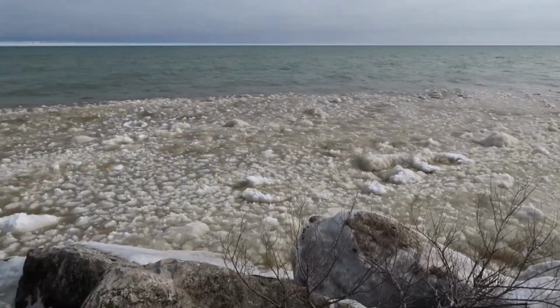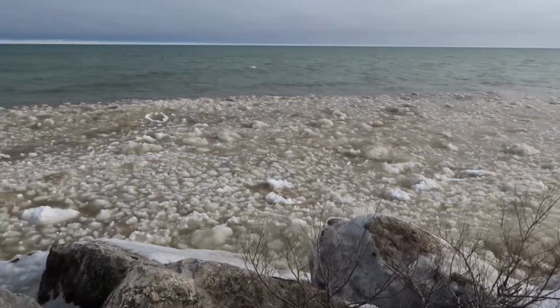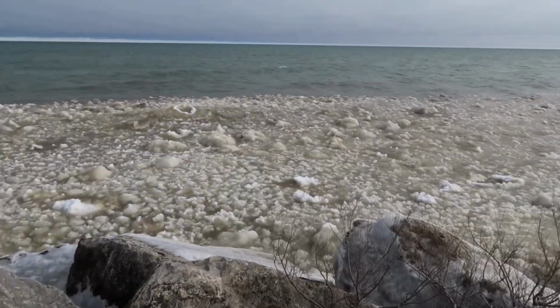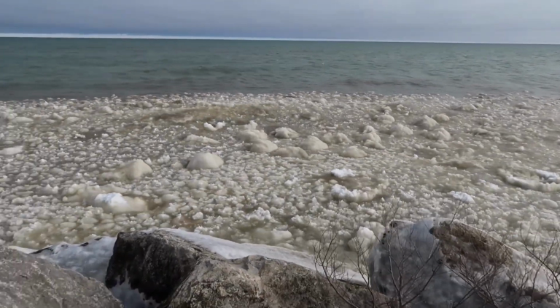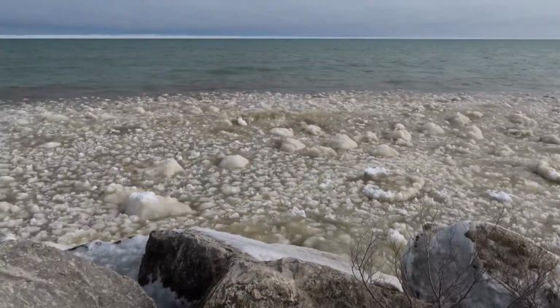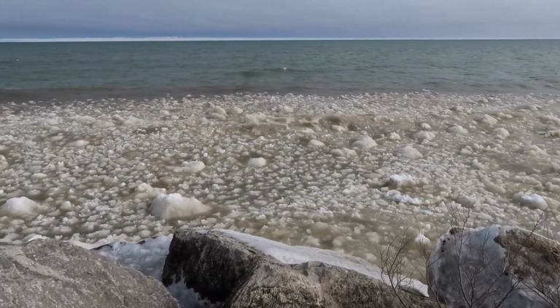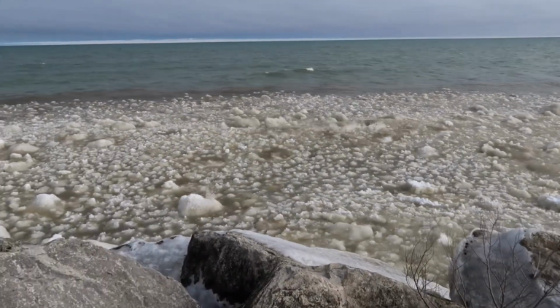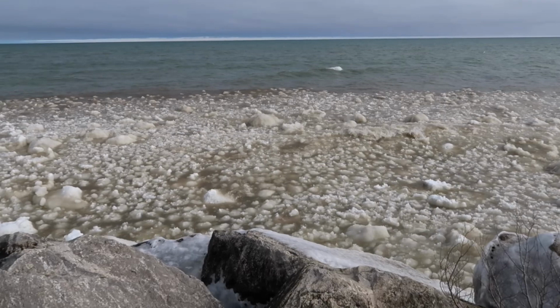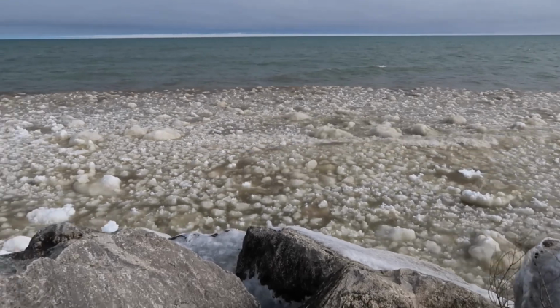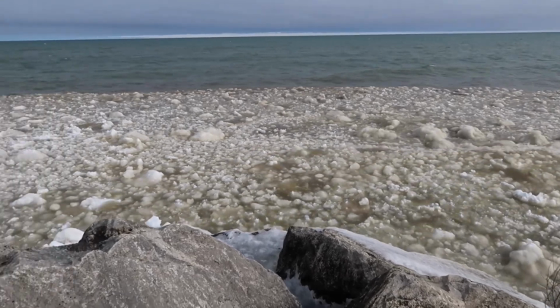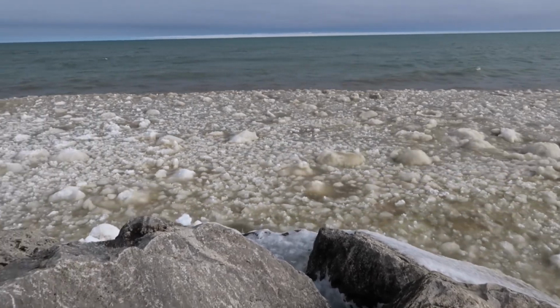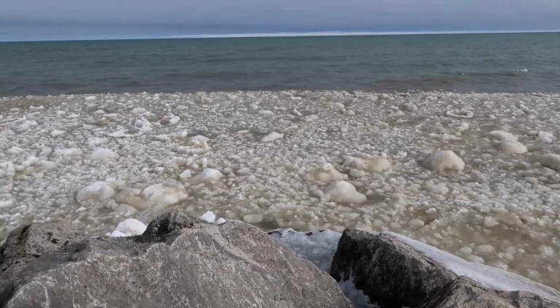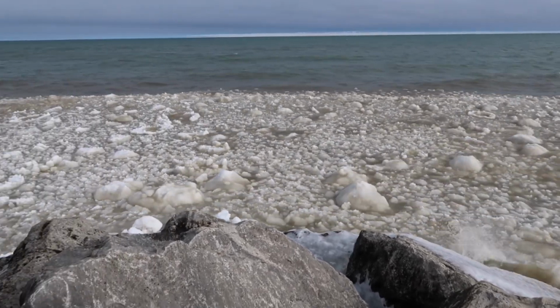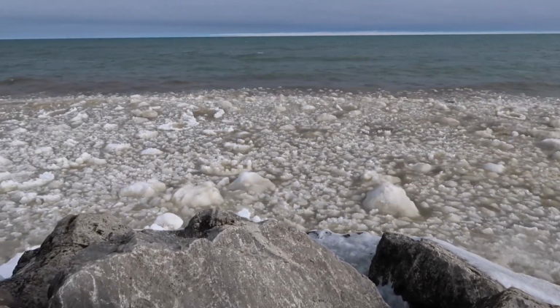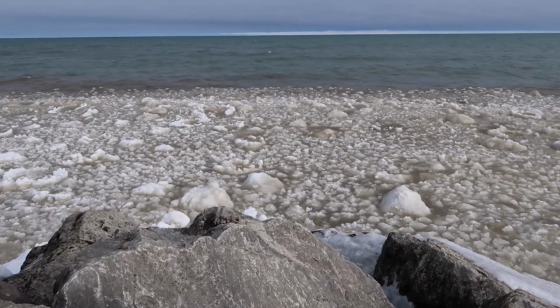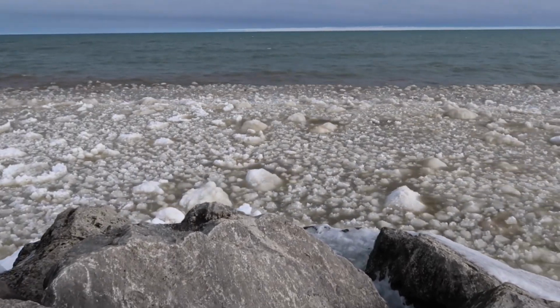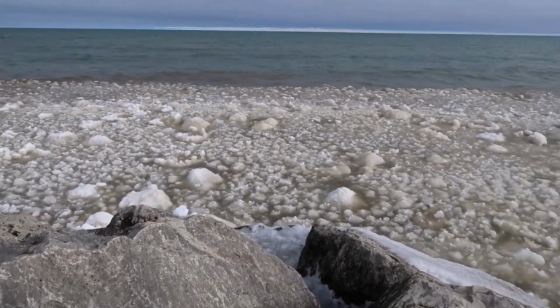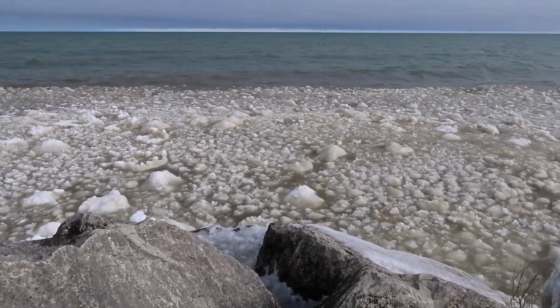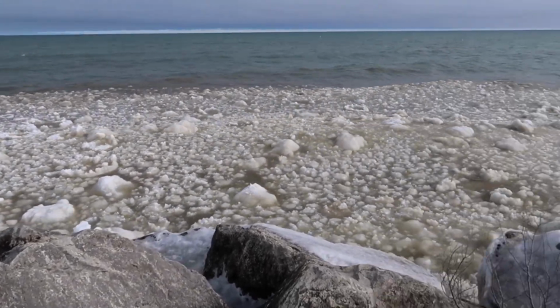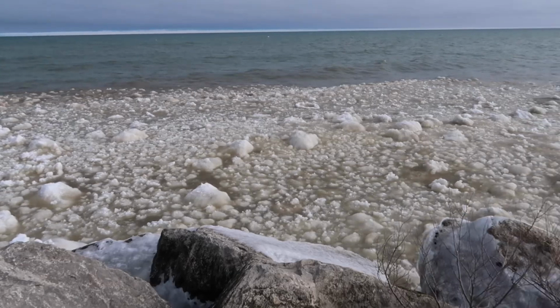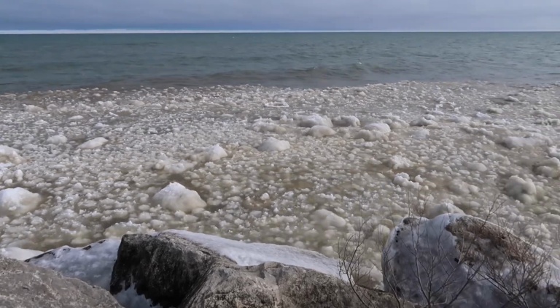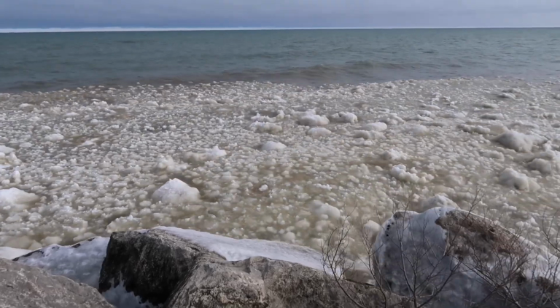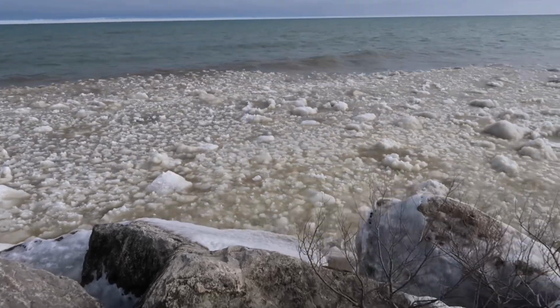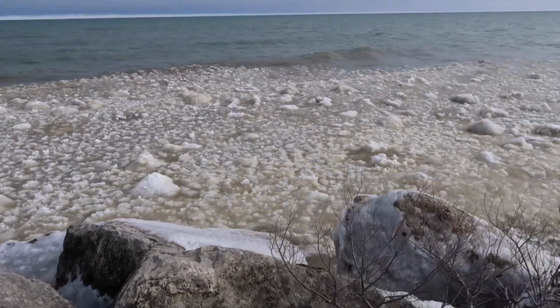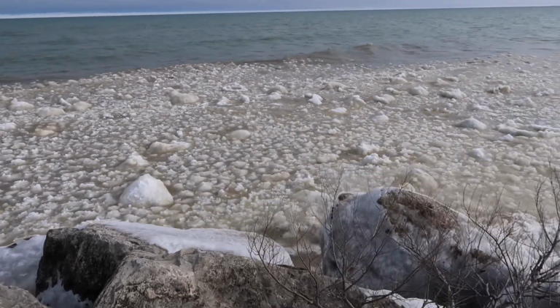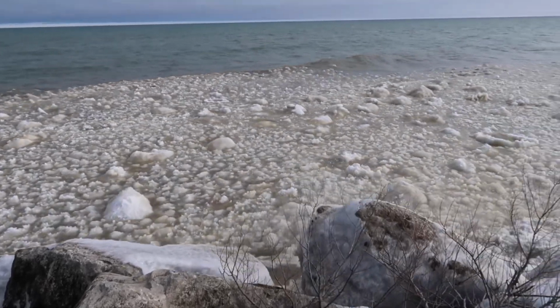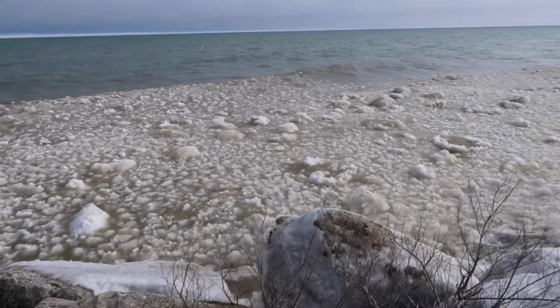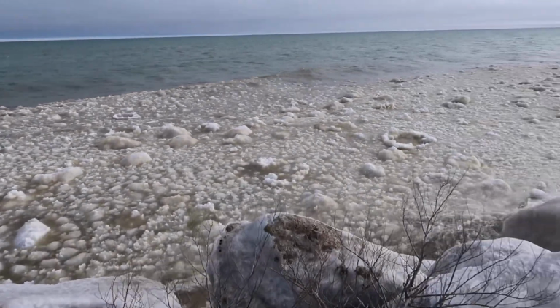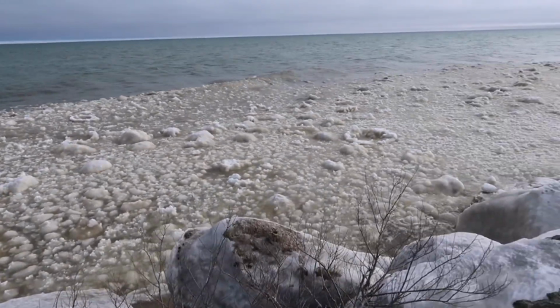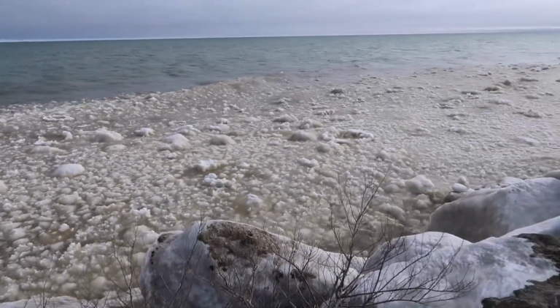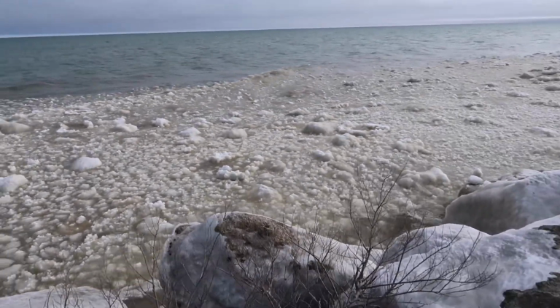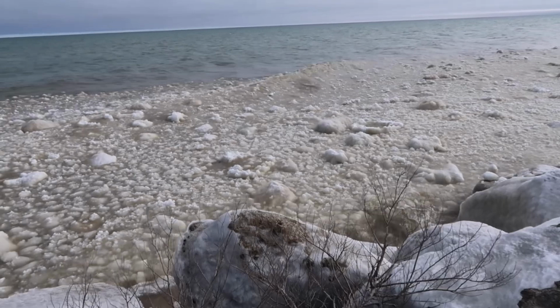This is just amazing, look at this. Big boulders of ice out there.